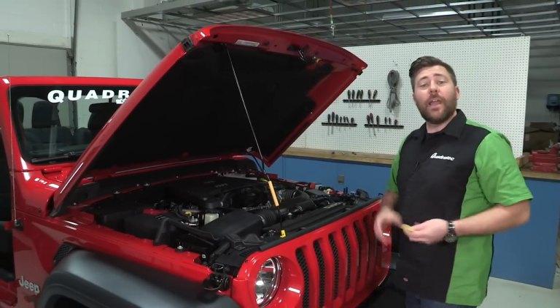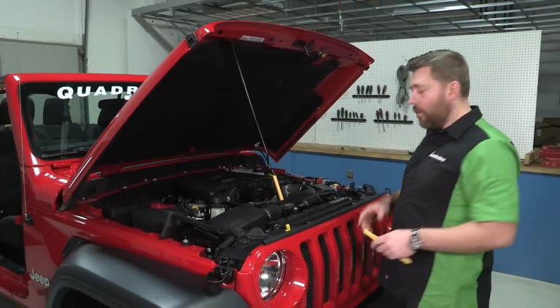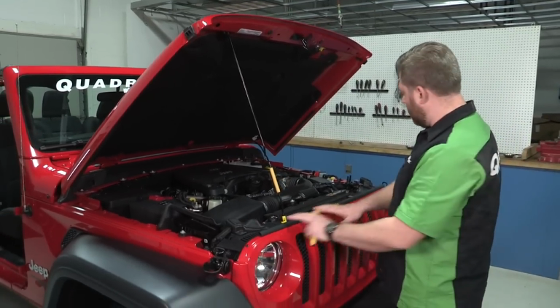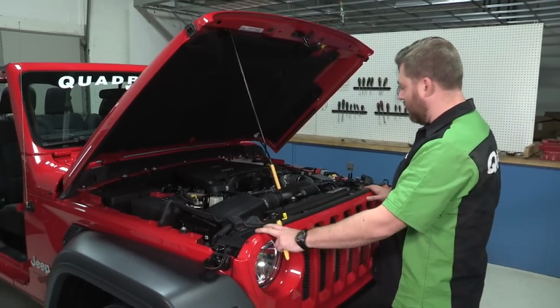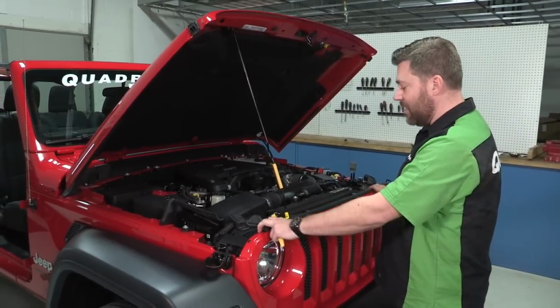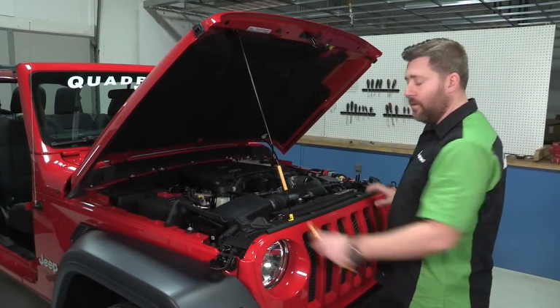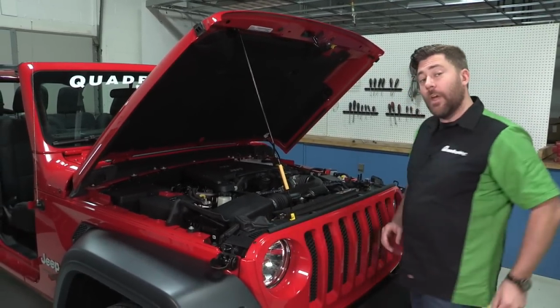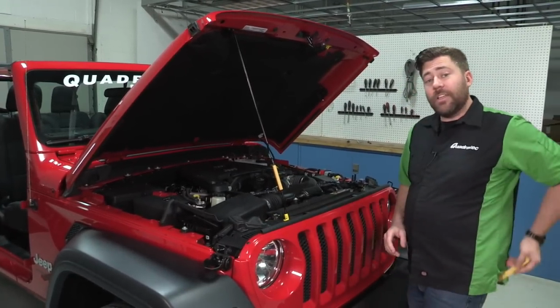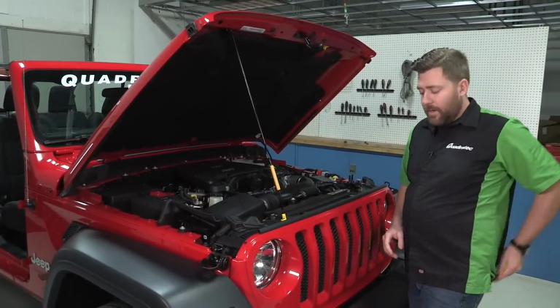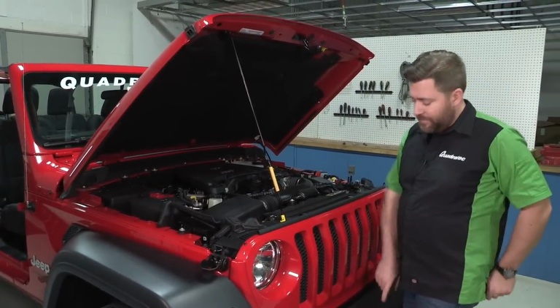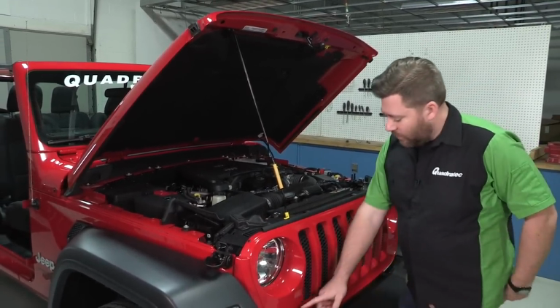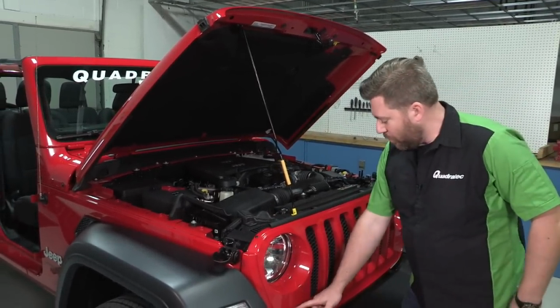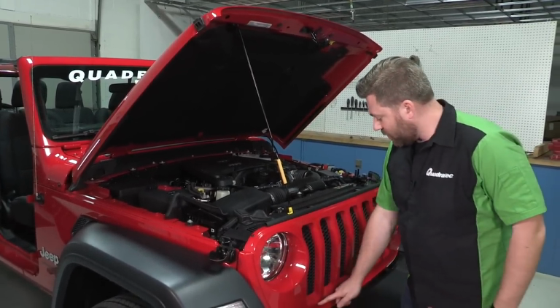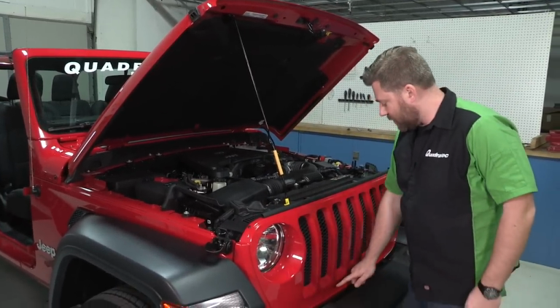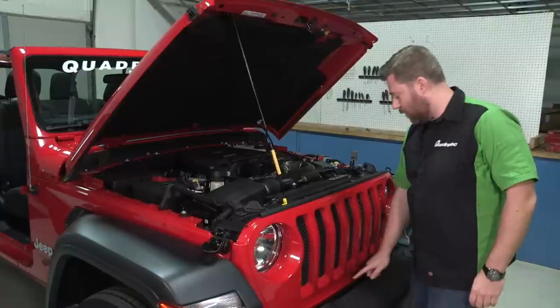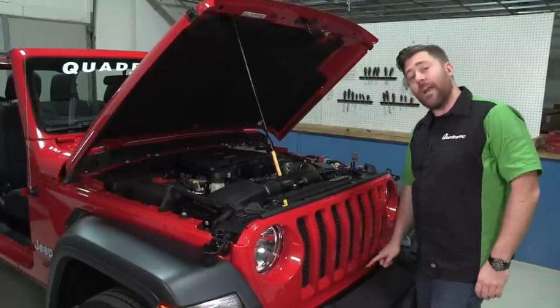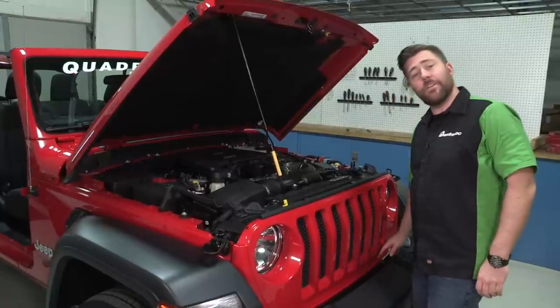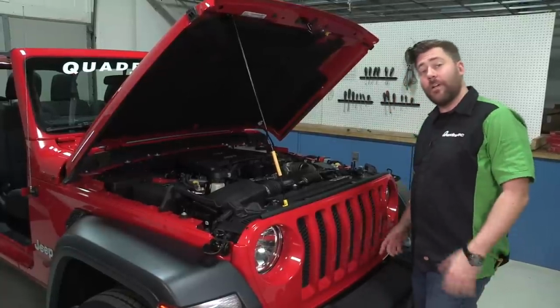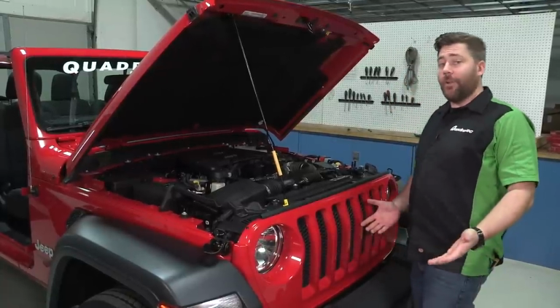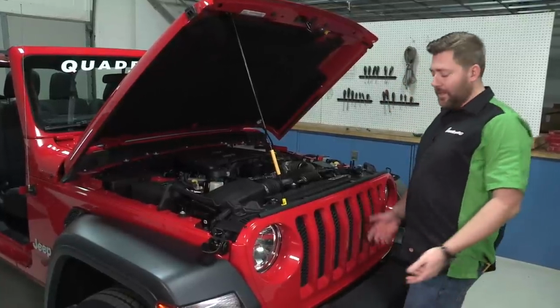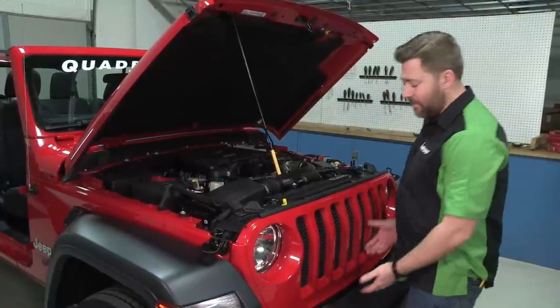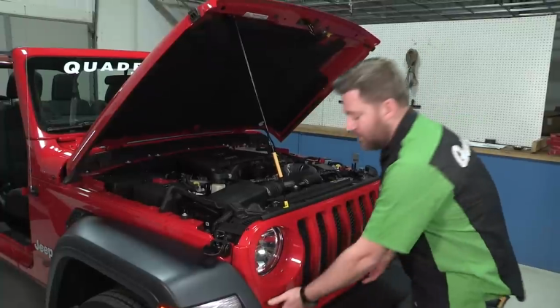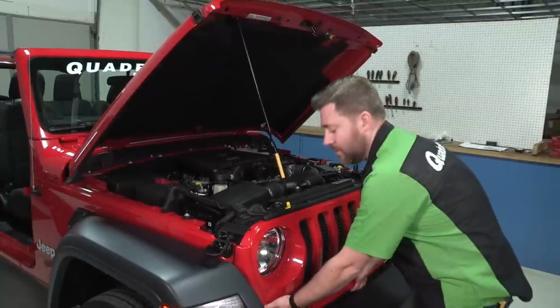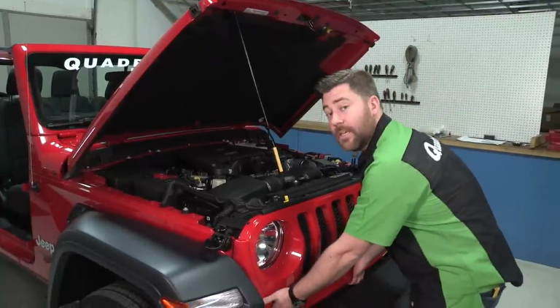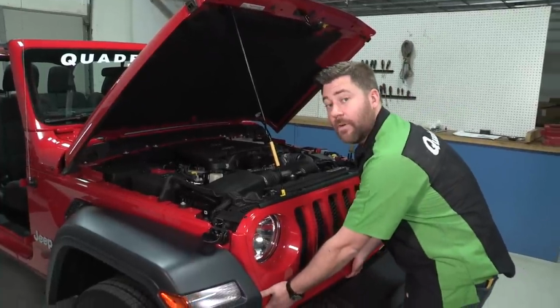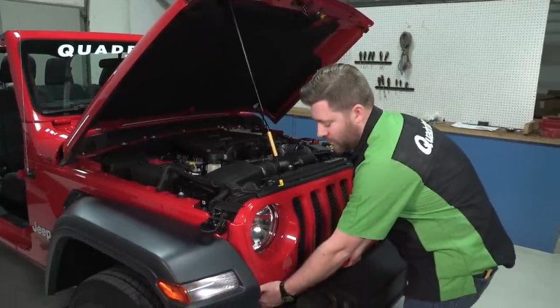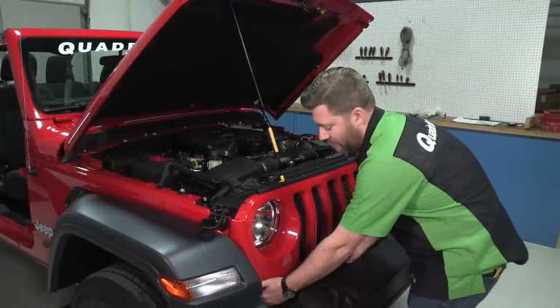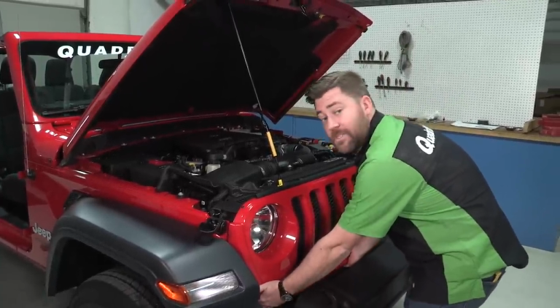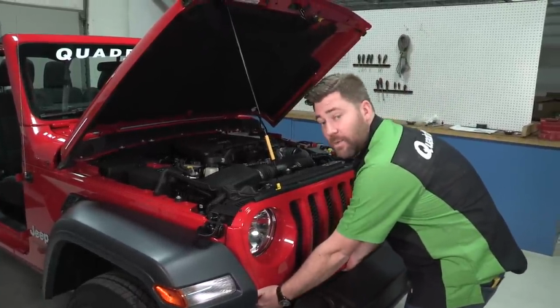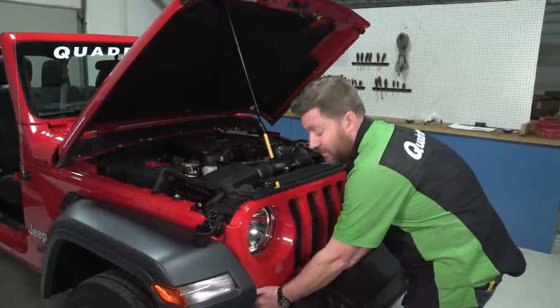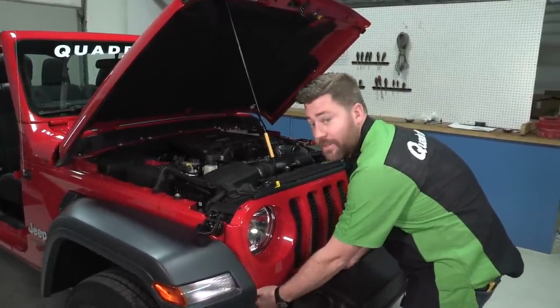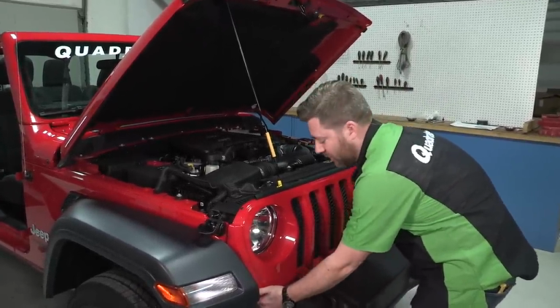Now that we've got all those clips from the top edge of the grille, the only thing left holding it in are a few pressure clips along the bottom edge of the grille. The only way to get those out is to give the grille a good firm tug towards you and it should release those clips.